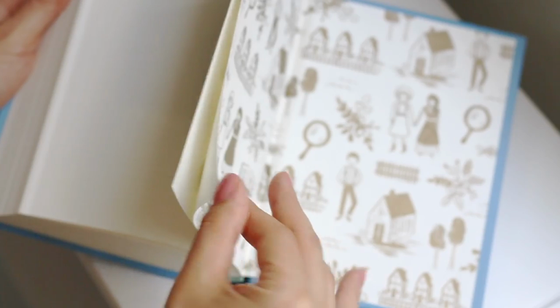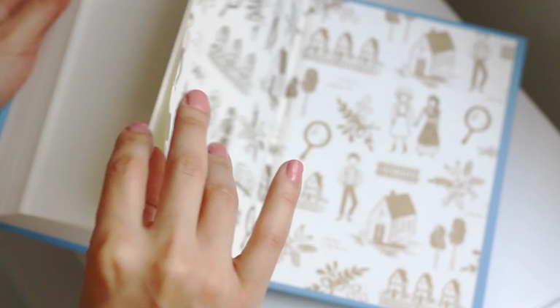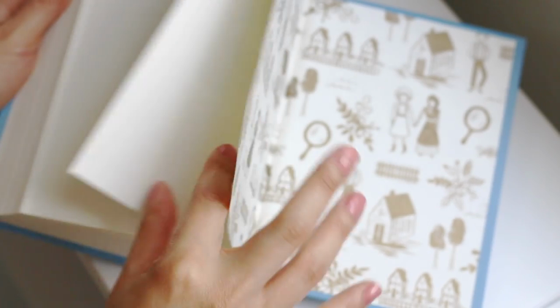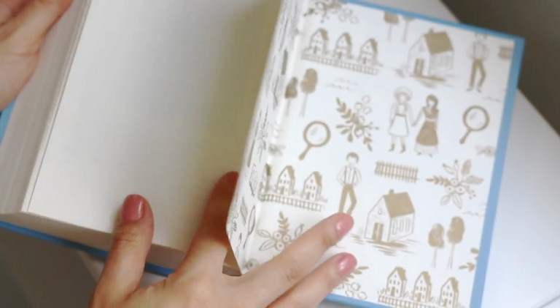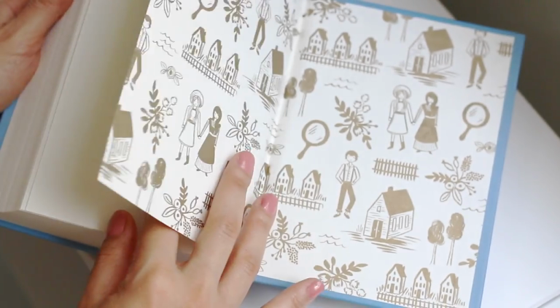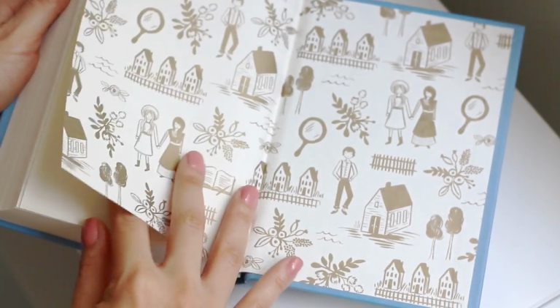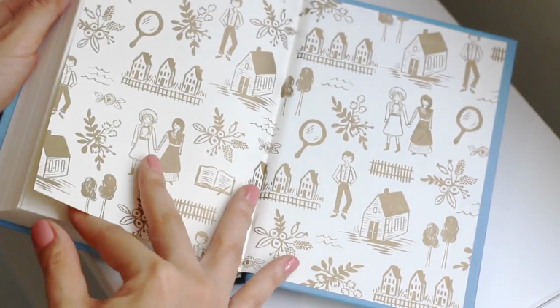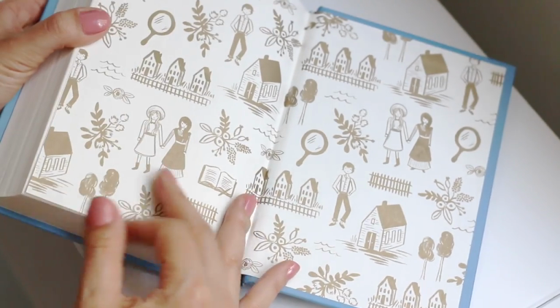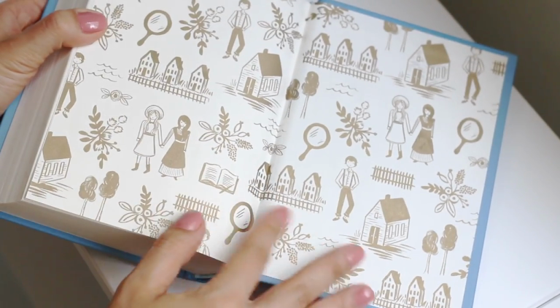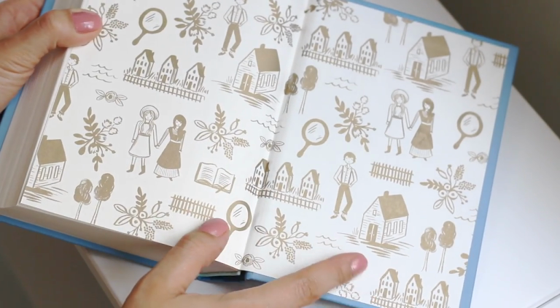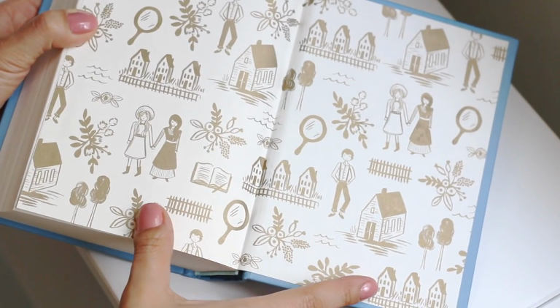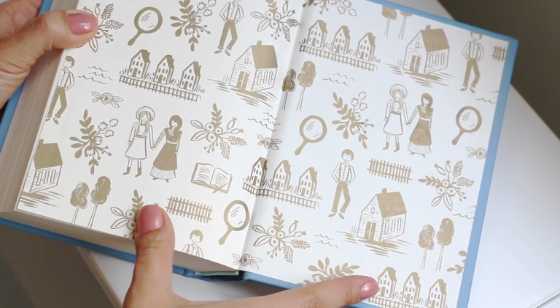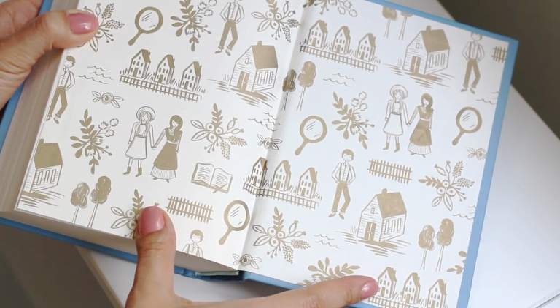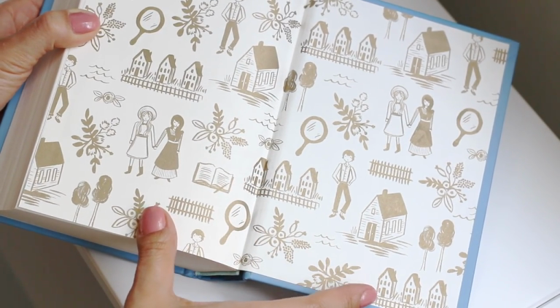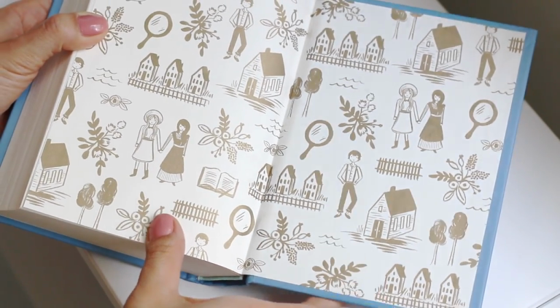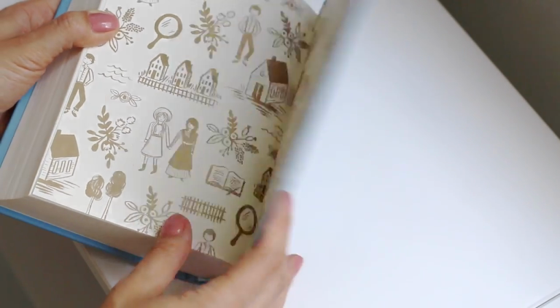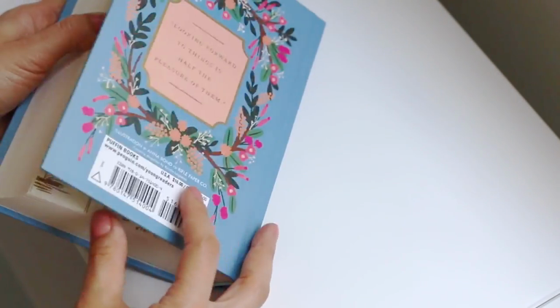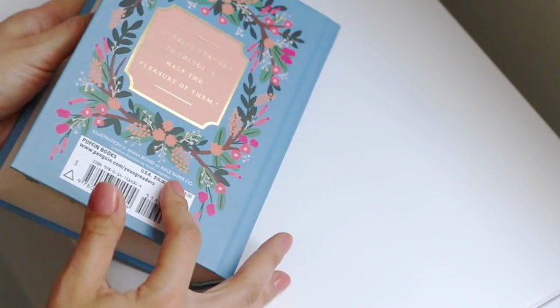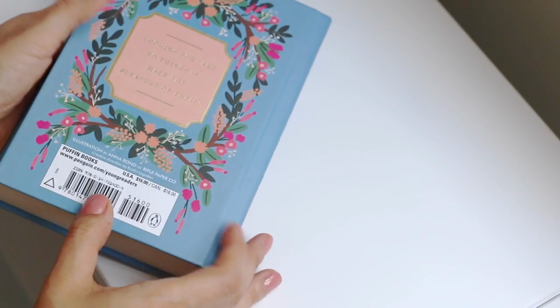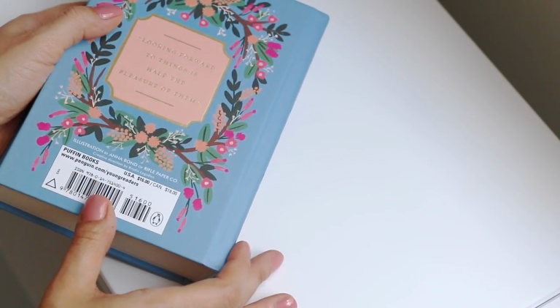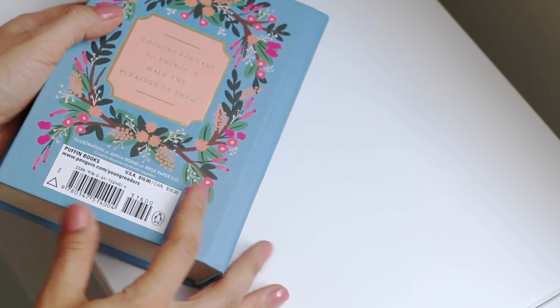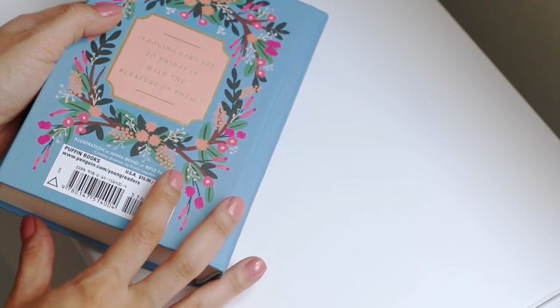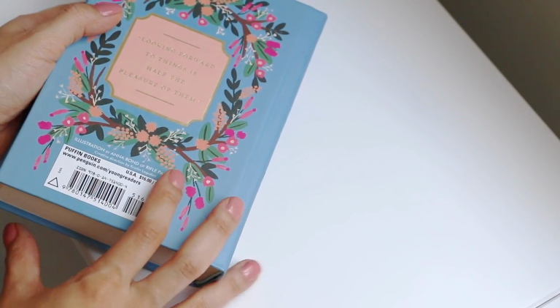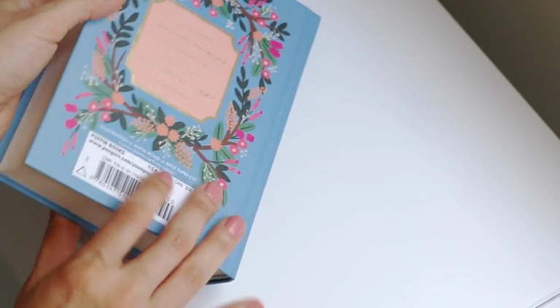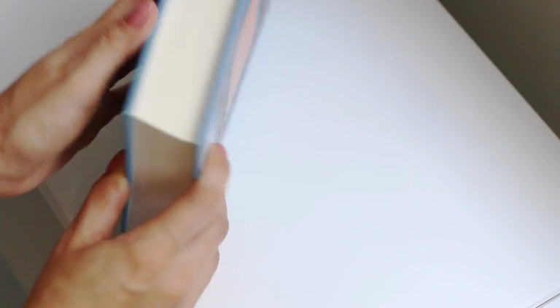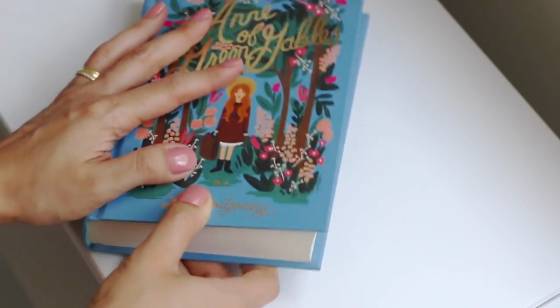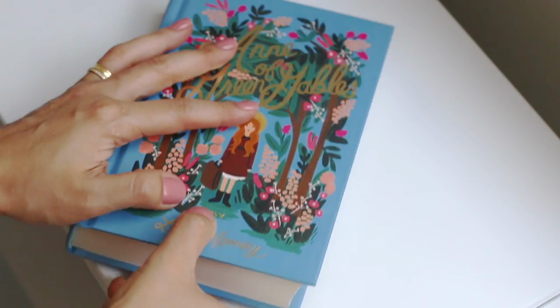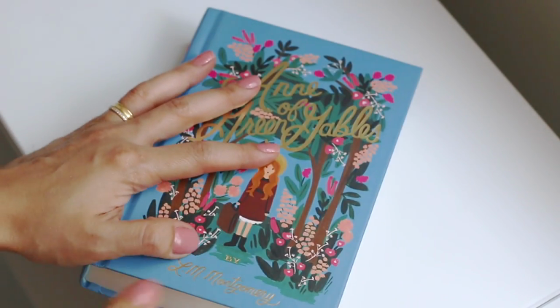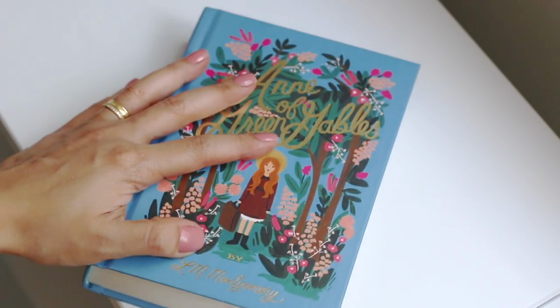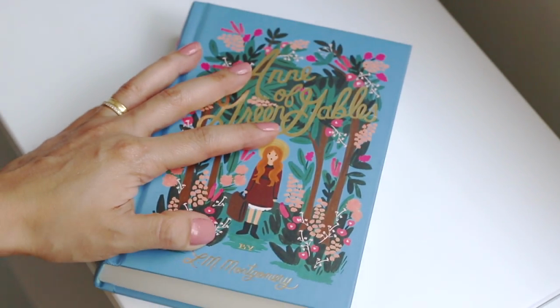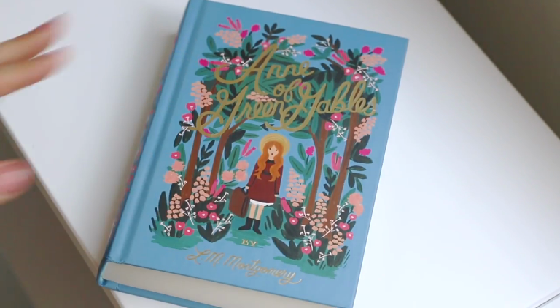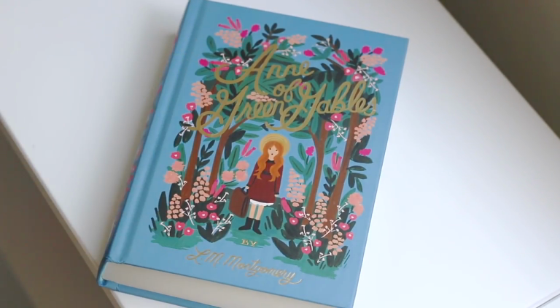And here we have extra content. We have author files, who's who in Green Gables, some things to think about, some things to do, and the glossary.